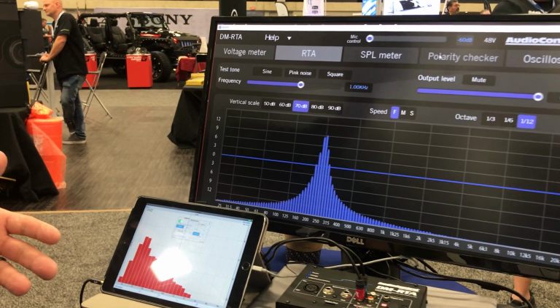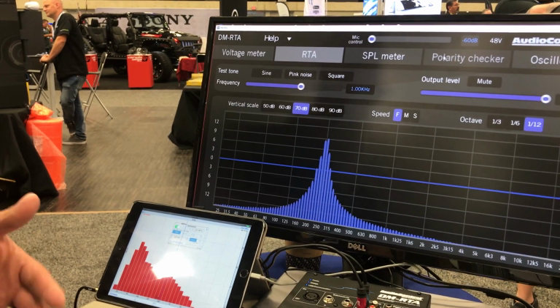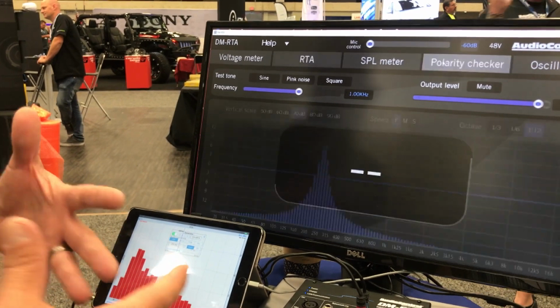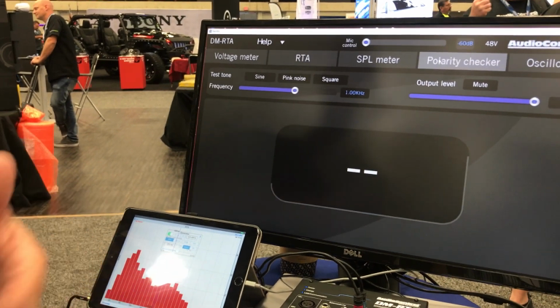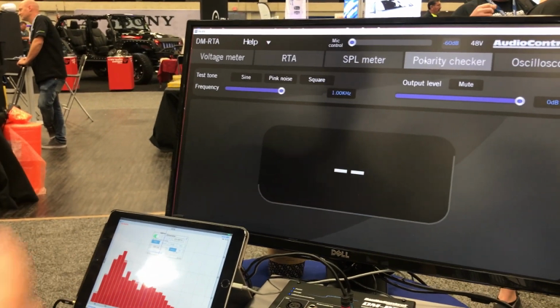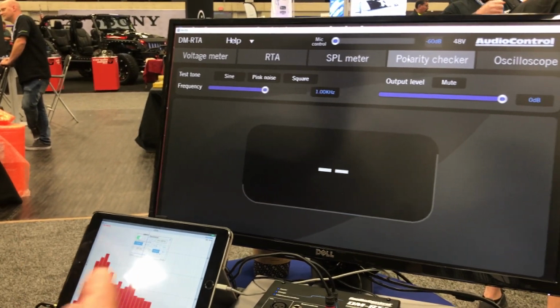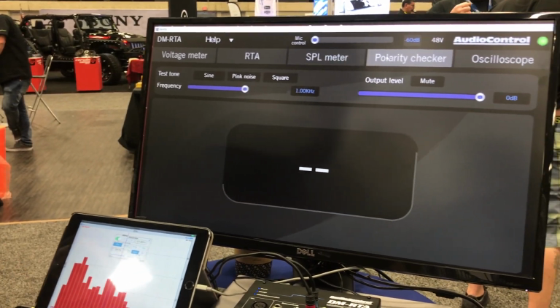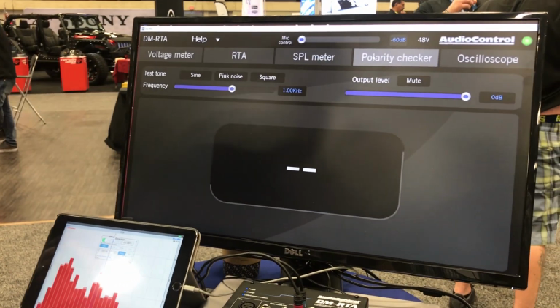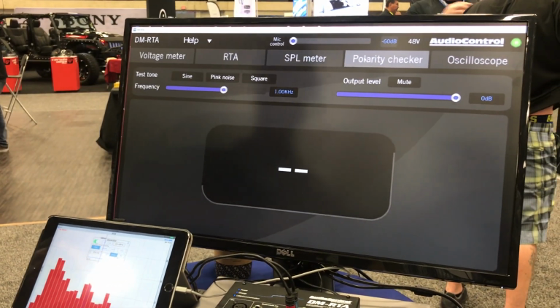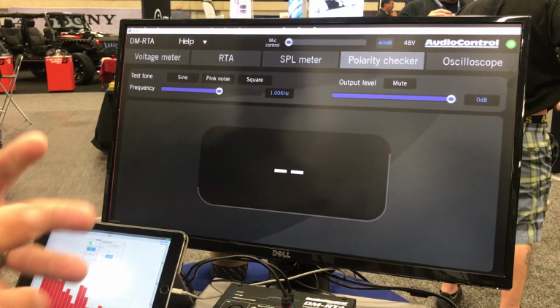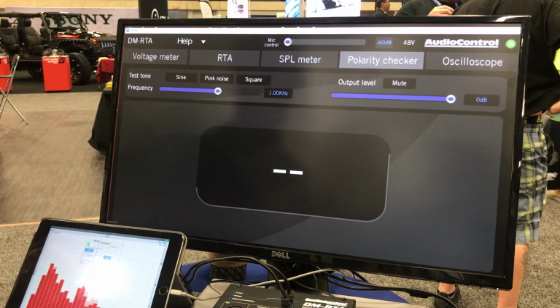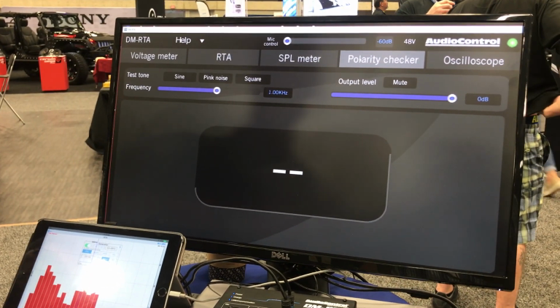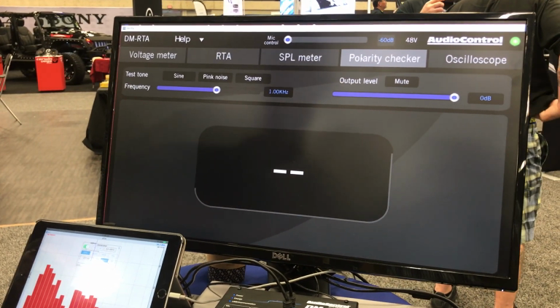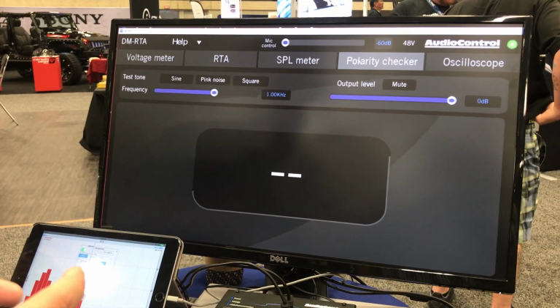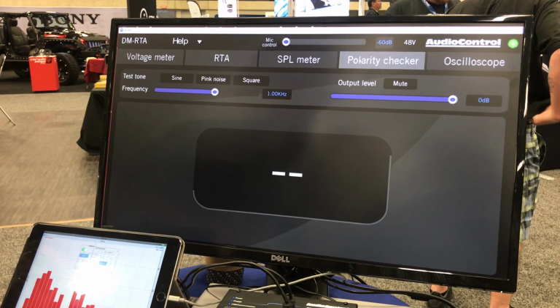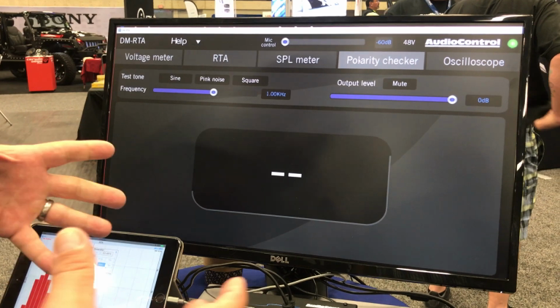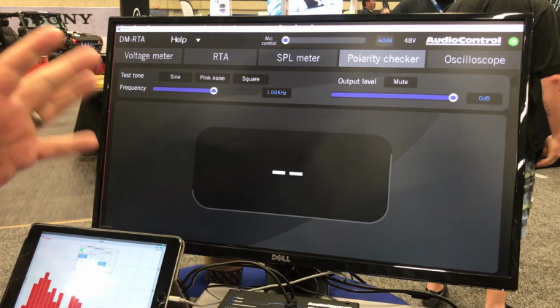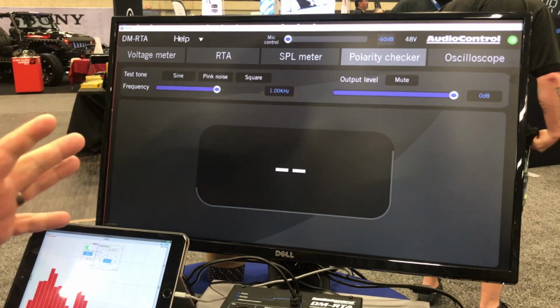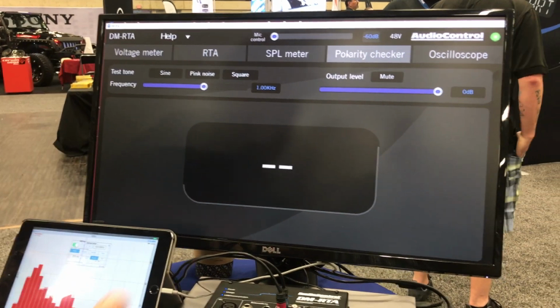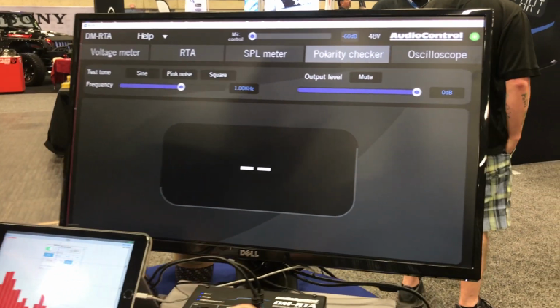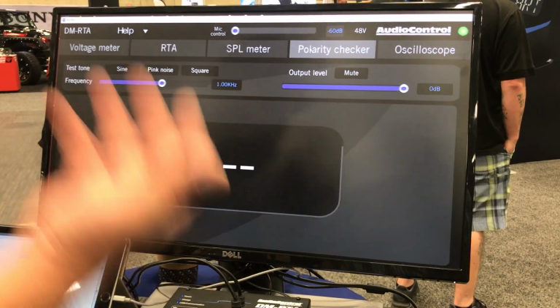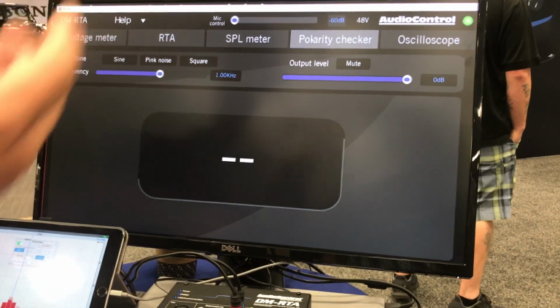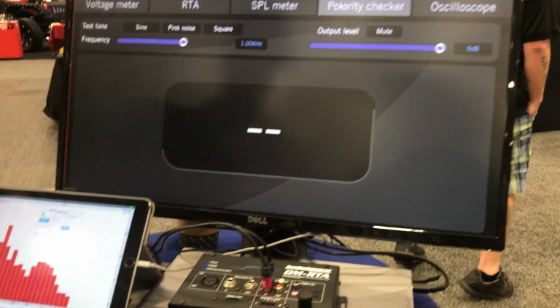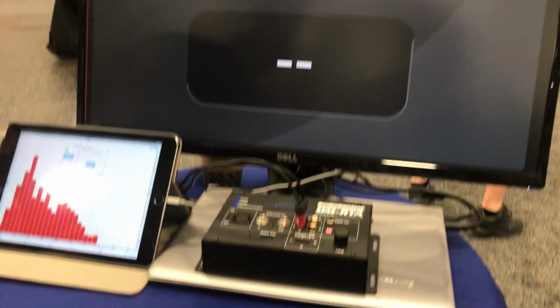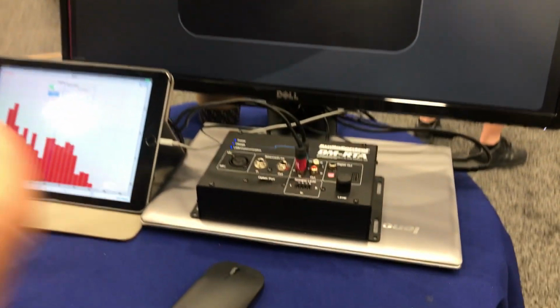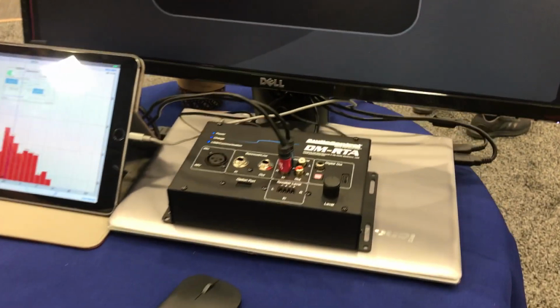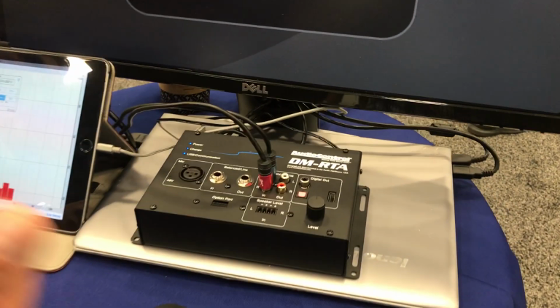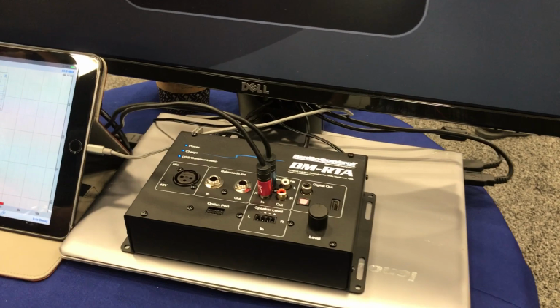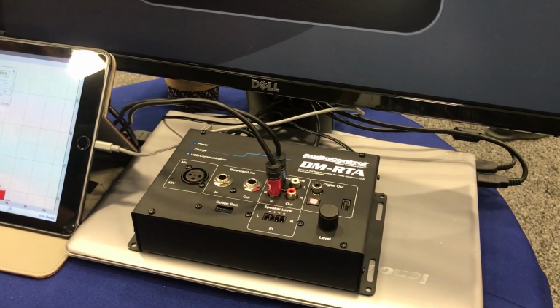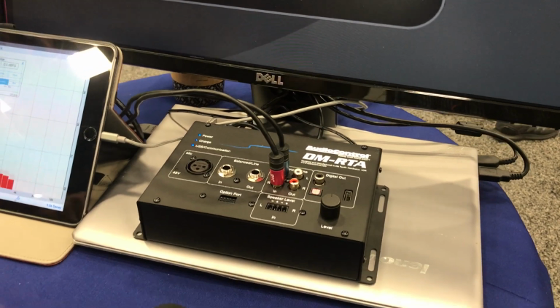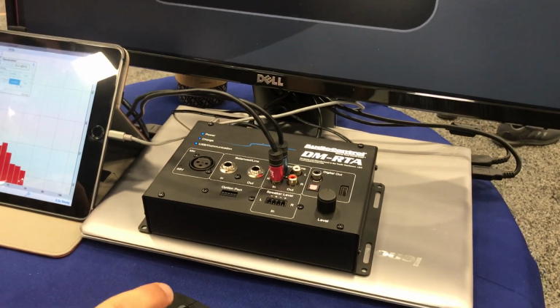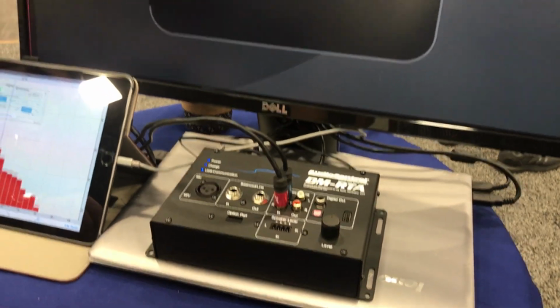It also has a polarity checker. When you click on the polarity checker screen, the clicks are automatically populated from the built-in USB stick. You simply plug in your microphone and can check polarity on all your speakers.